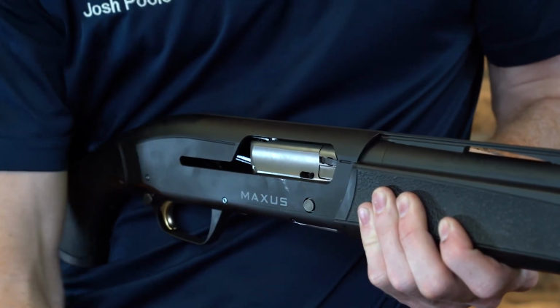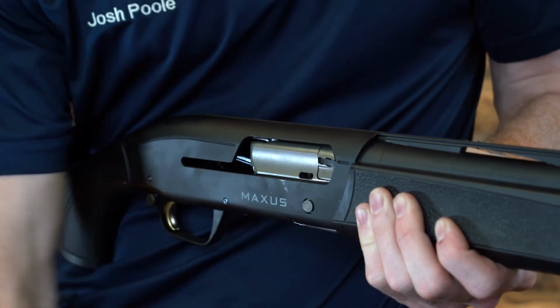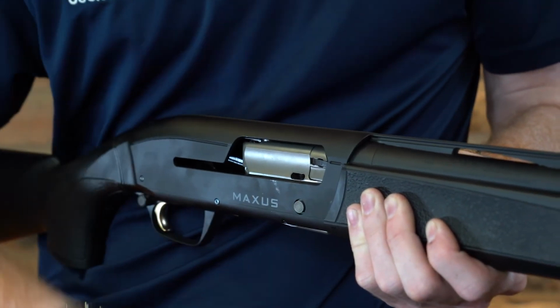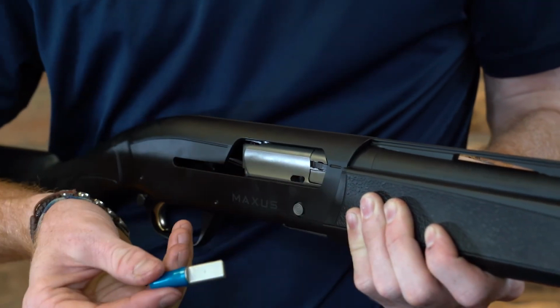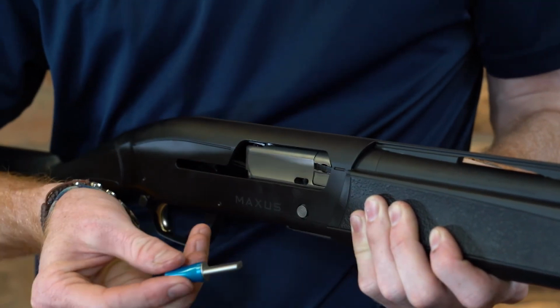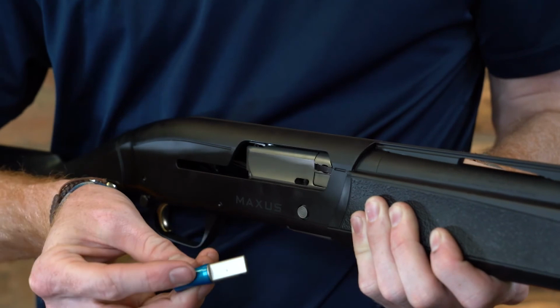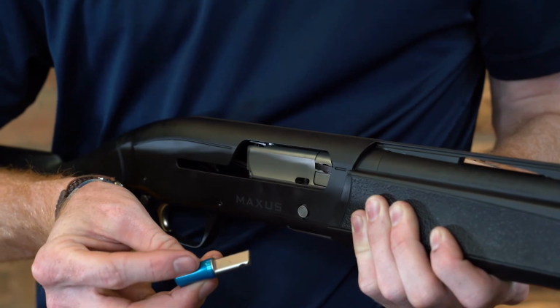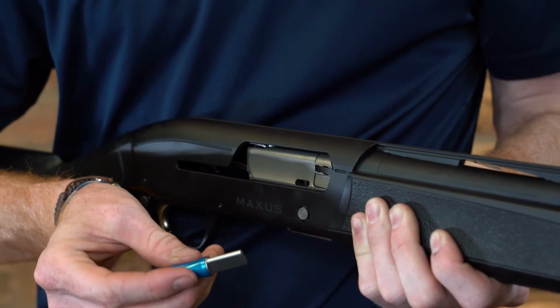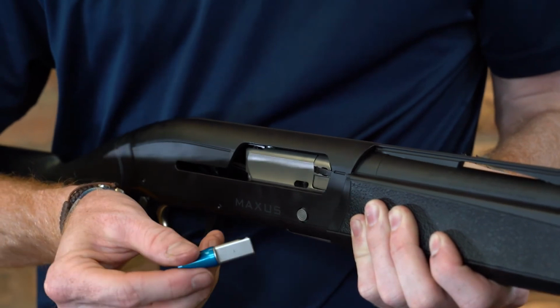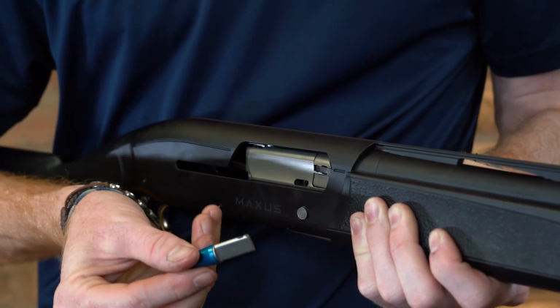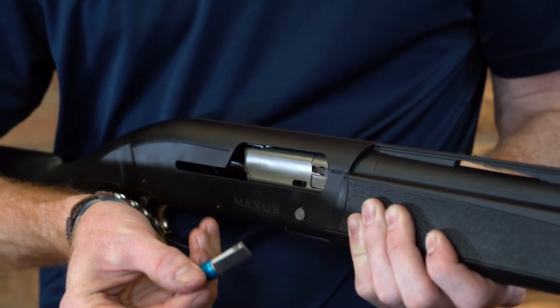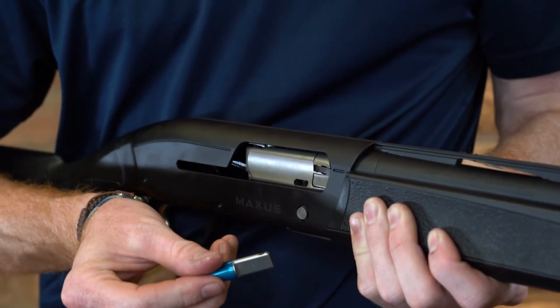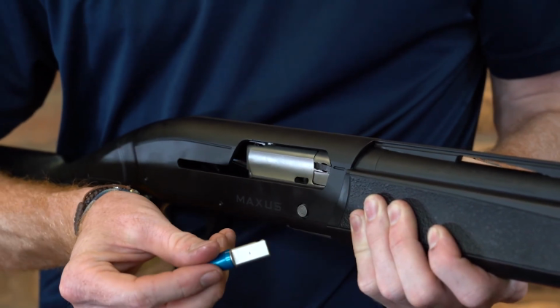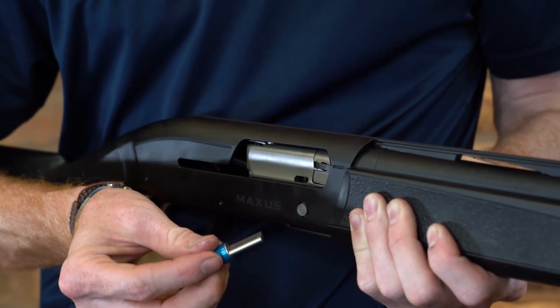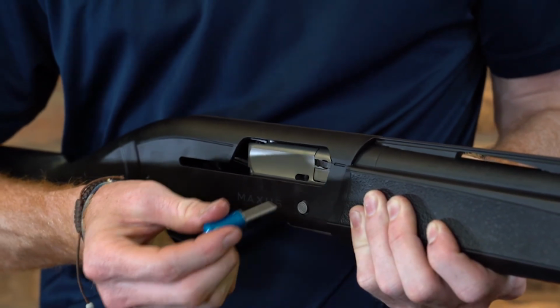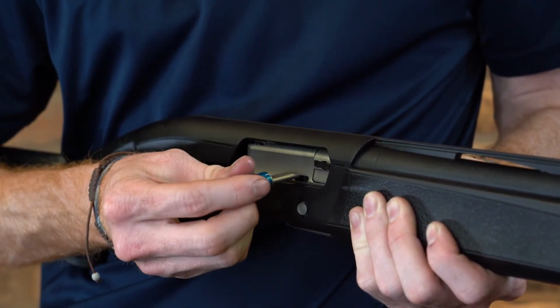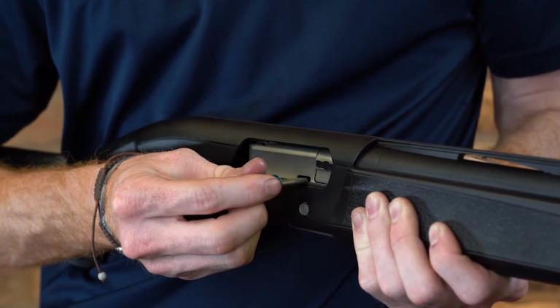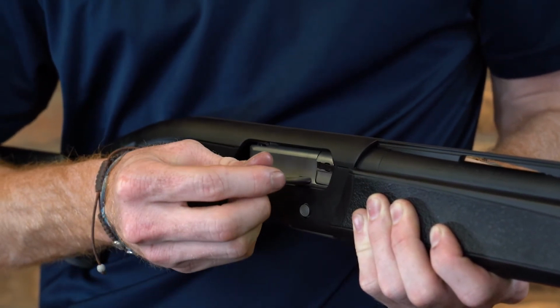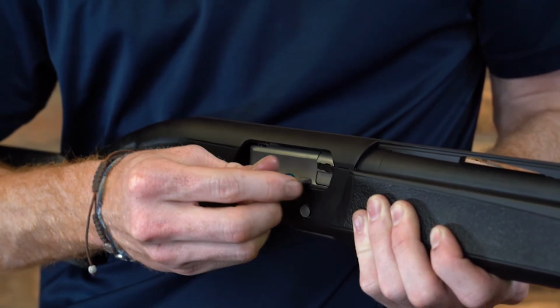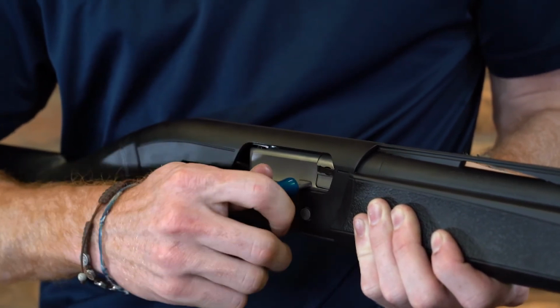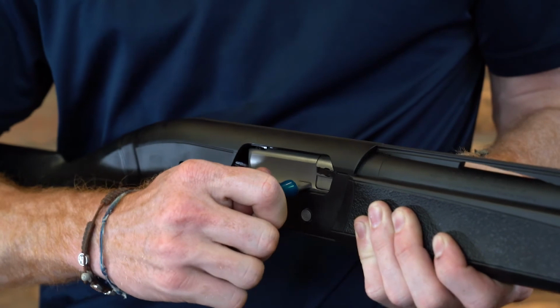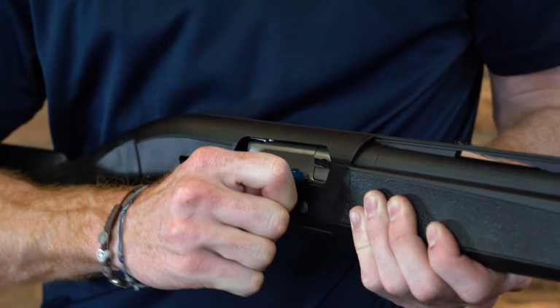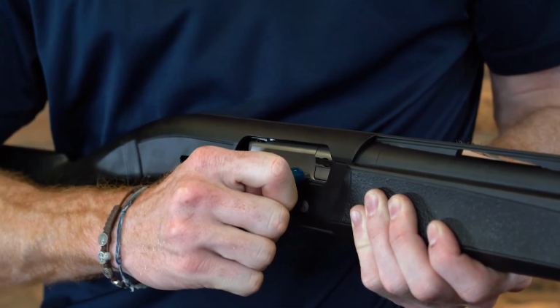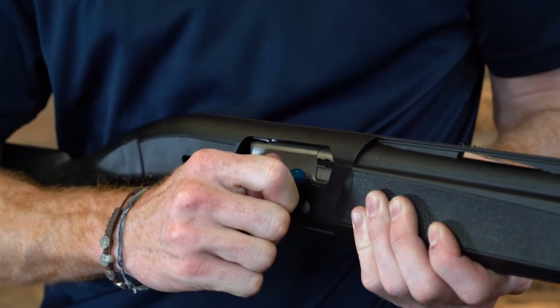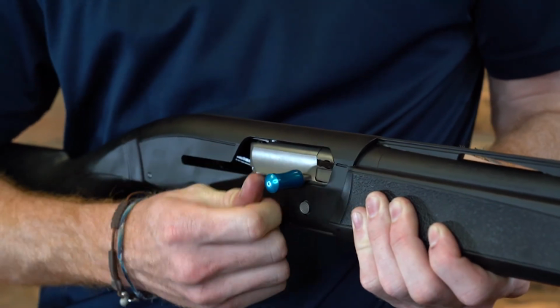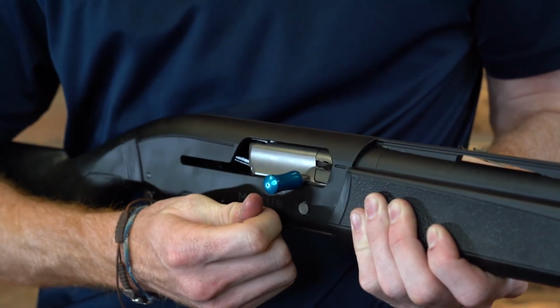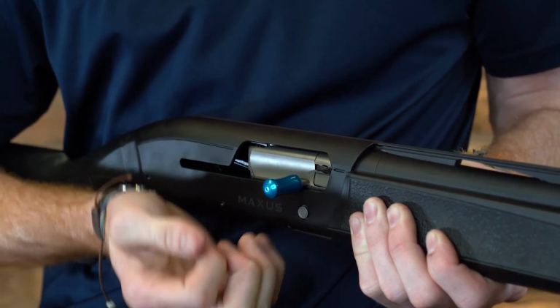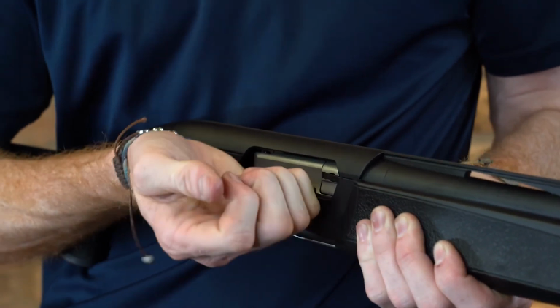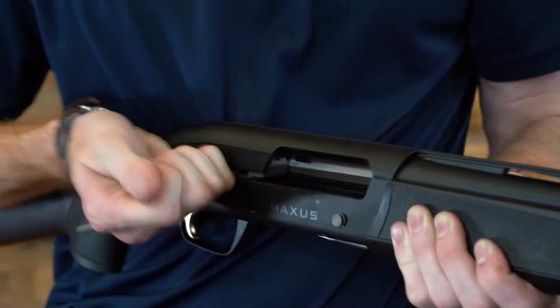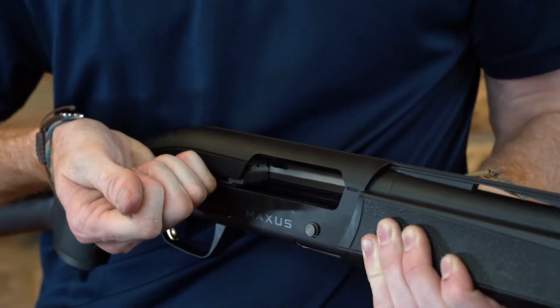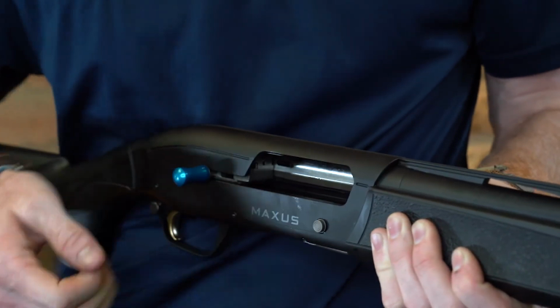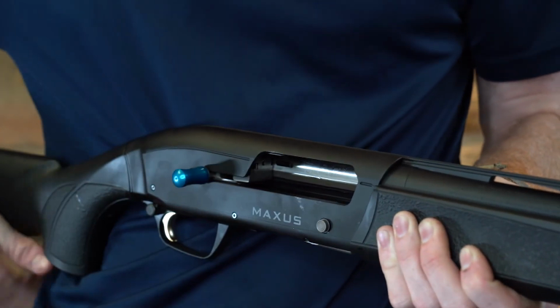Then I'm going to take the new bolt handle — the notch is going to fit towards the back. It's going to slide in just like this. You push until it clicks and then it's ready to roll.